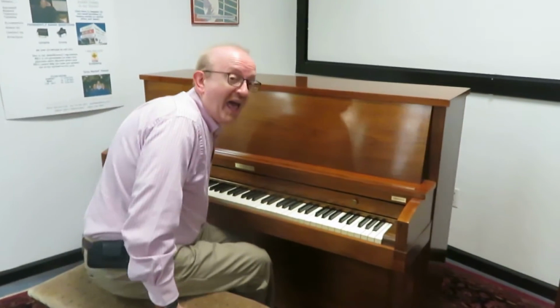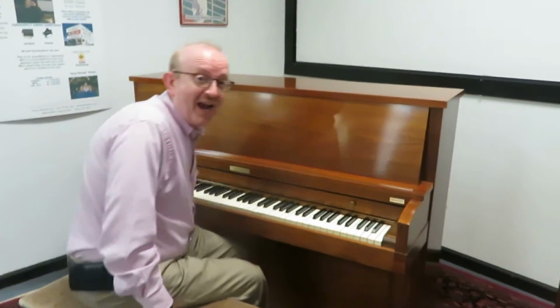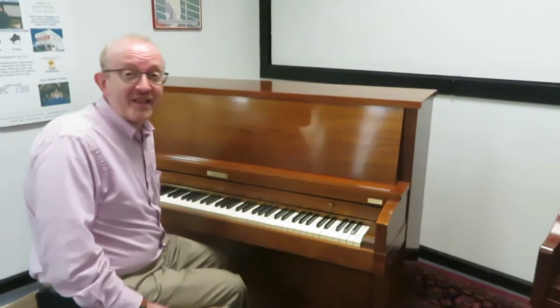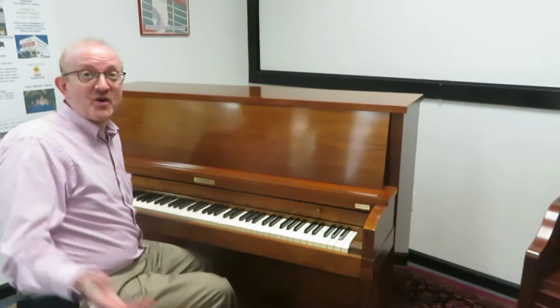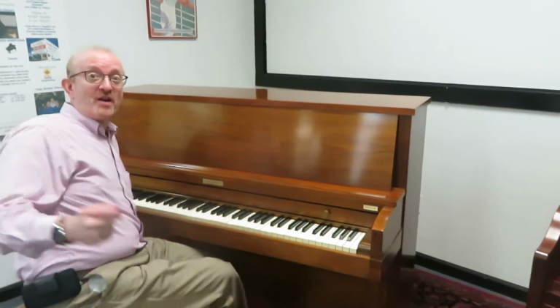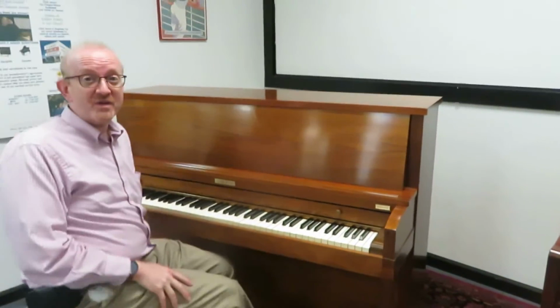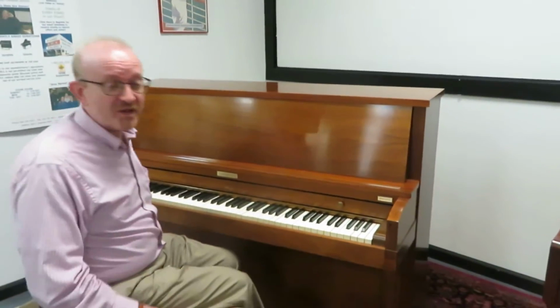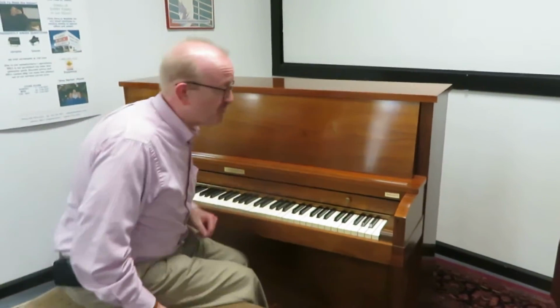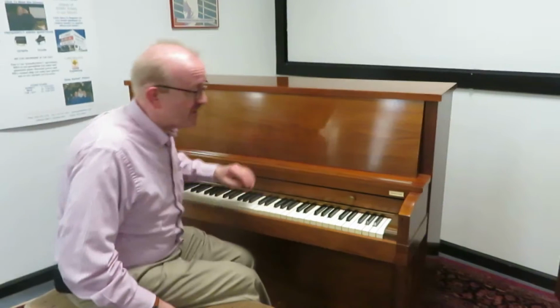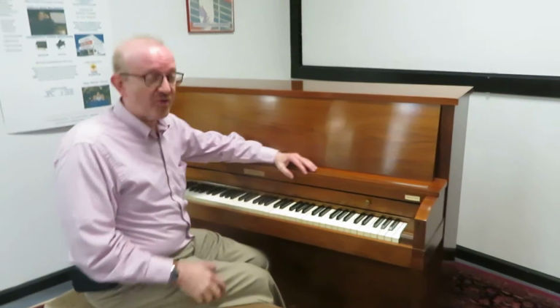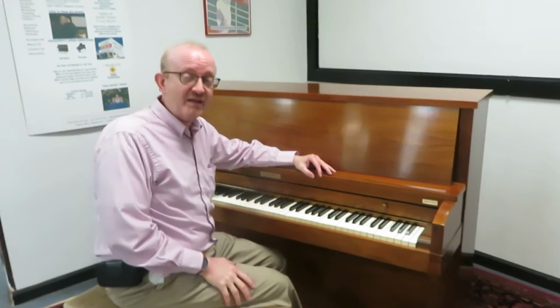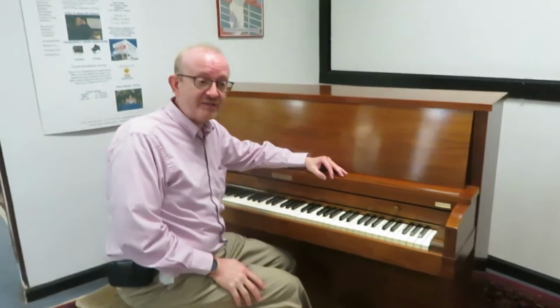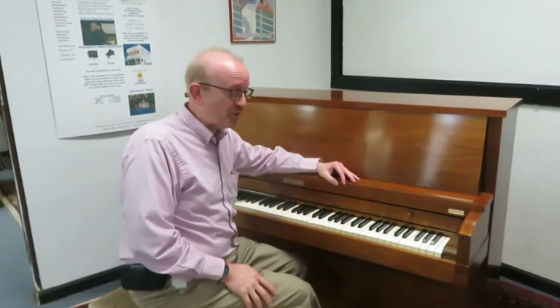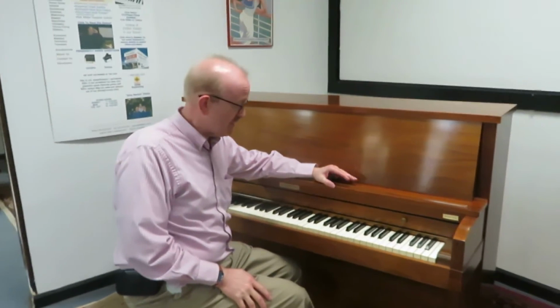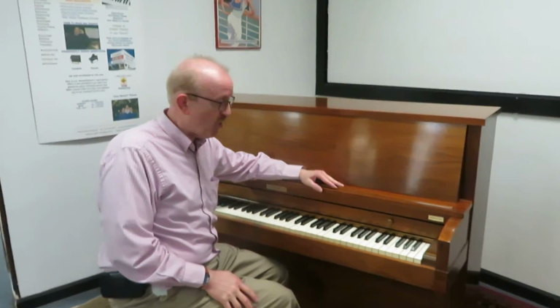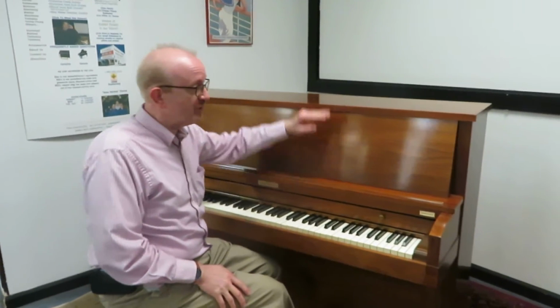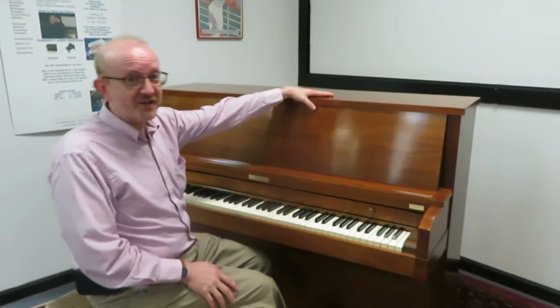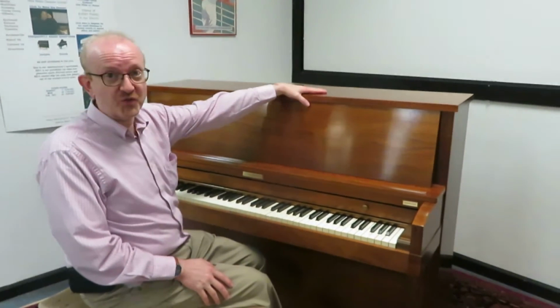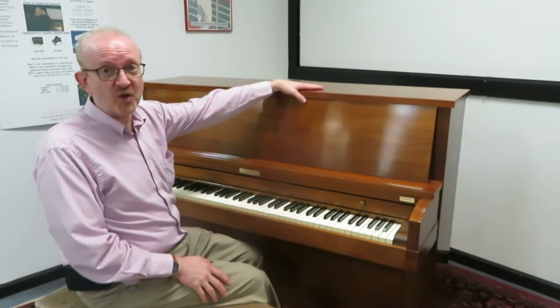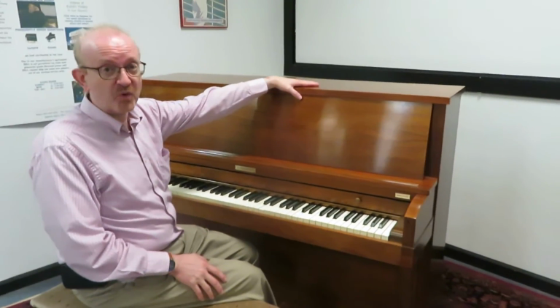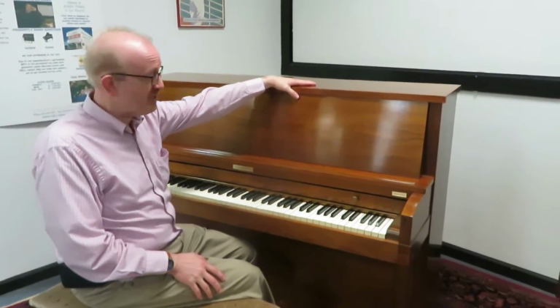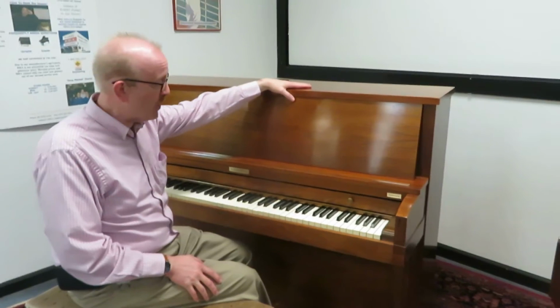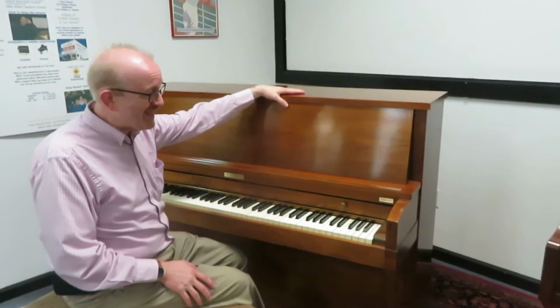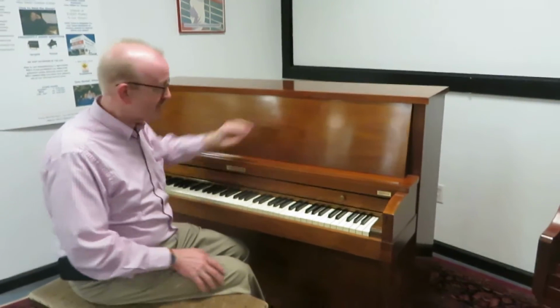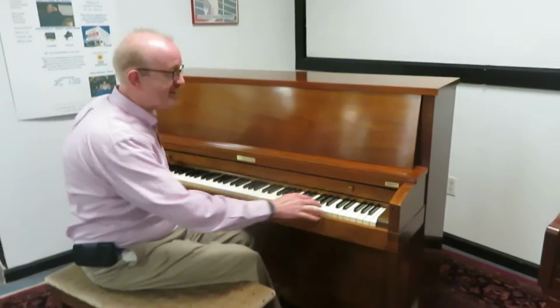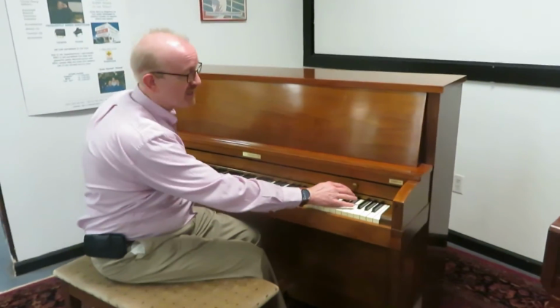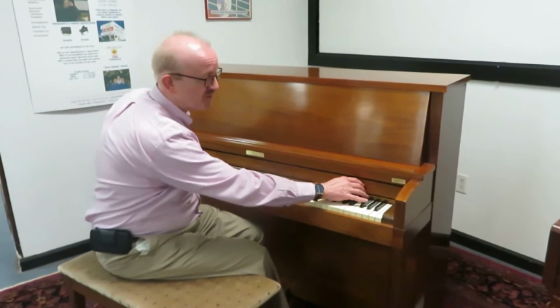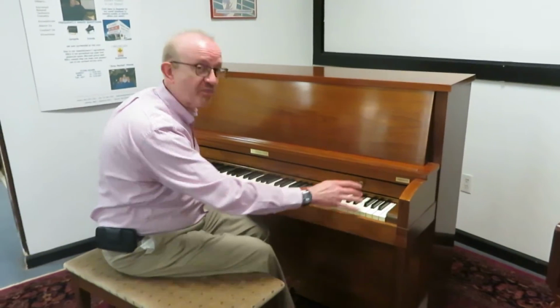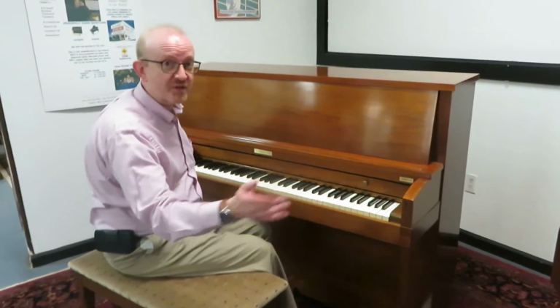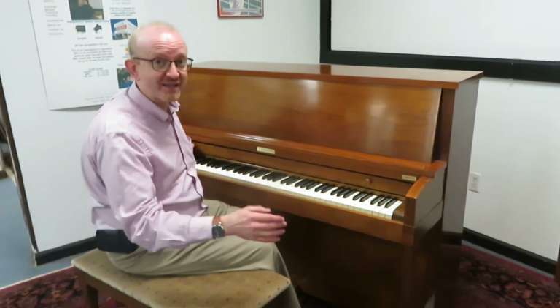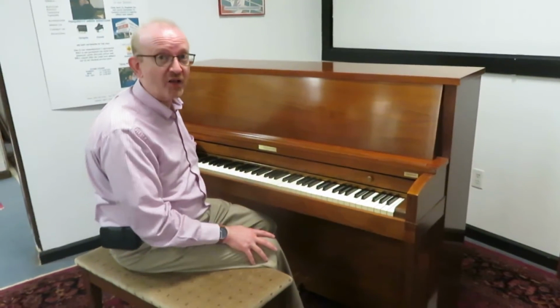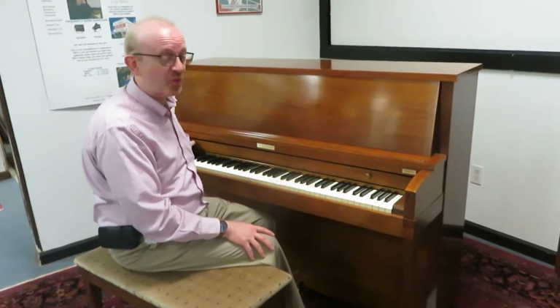Hi everybody, this is Greg Nord. I hope you enjoyed the little piece that we played for you on this Baldwin Professional Studio Upright Piano. This is a fantastic instrument. This was Baldwin's best-selling upright.